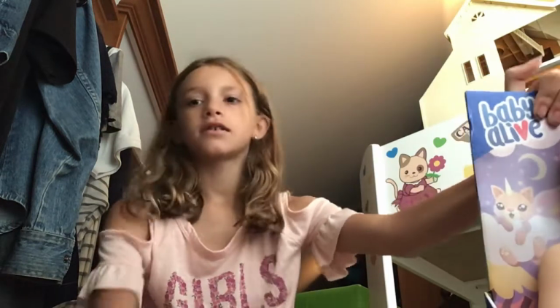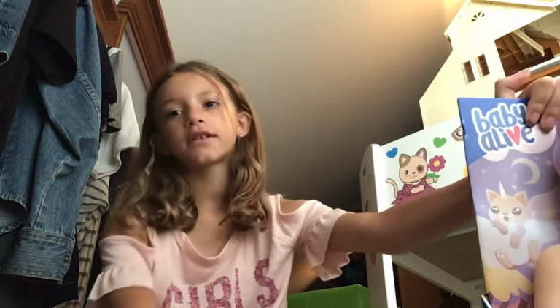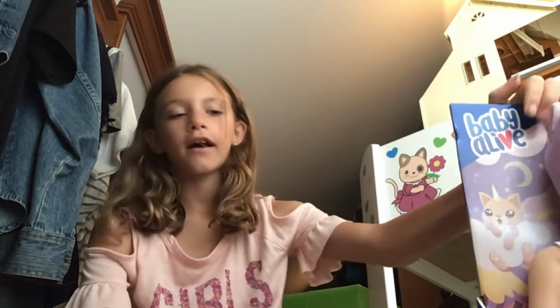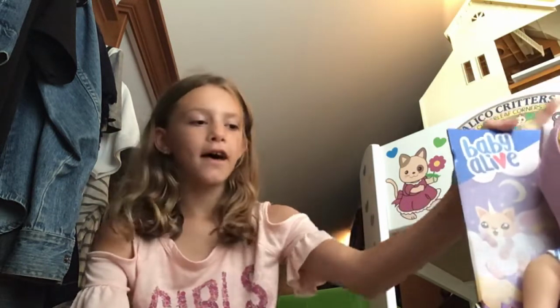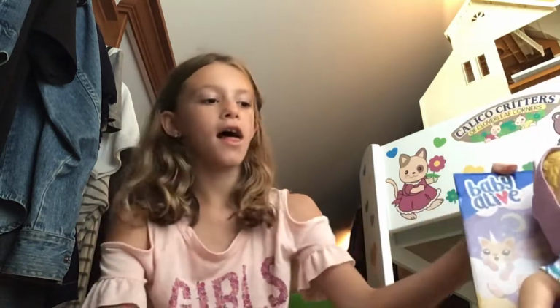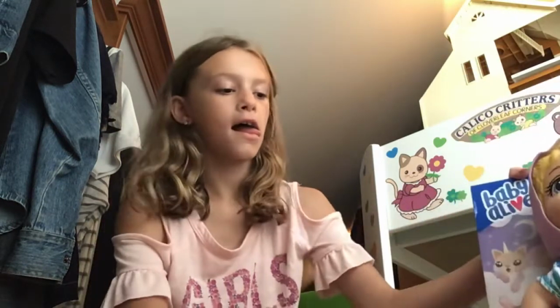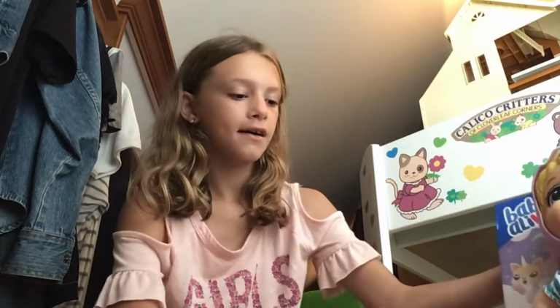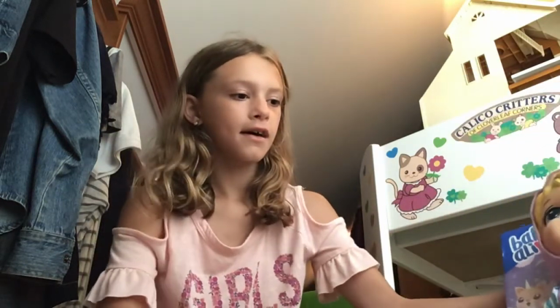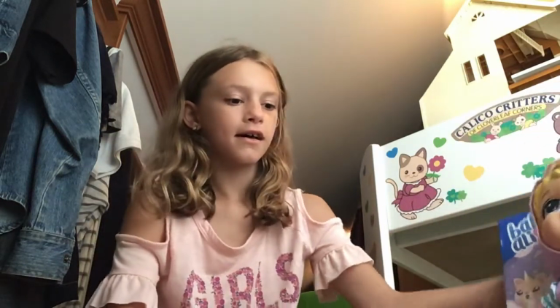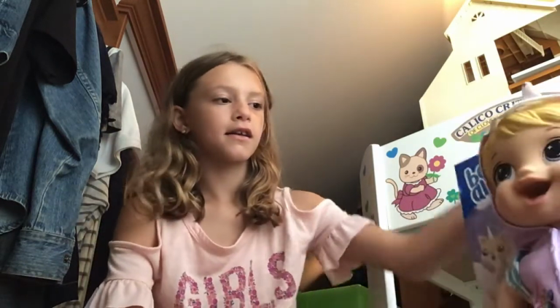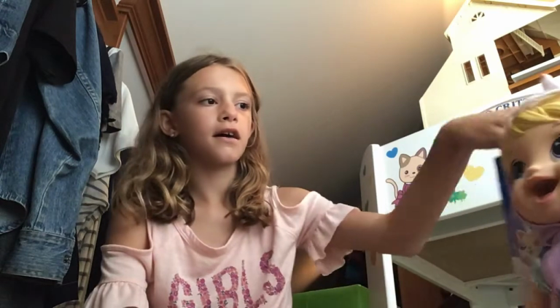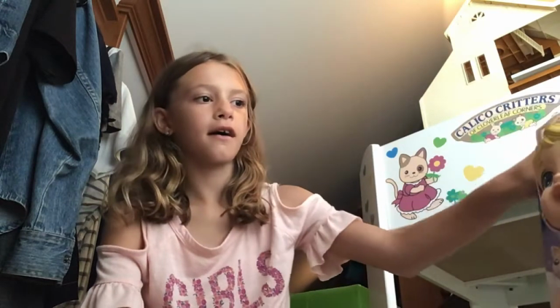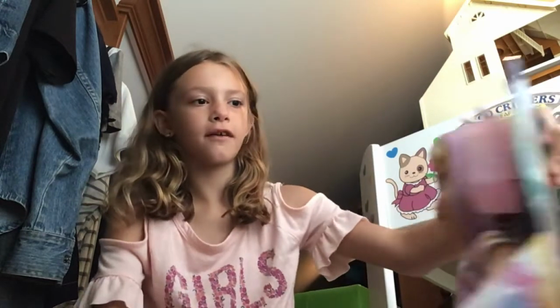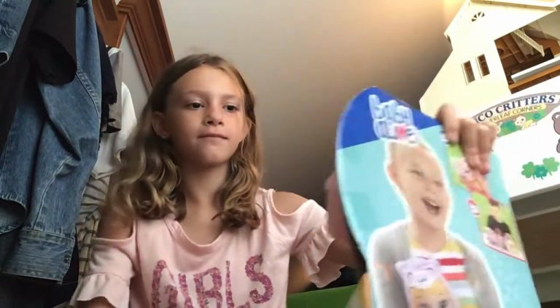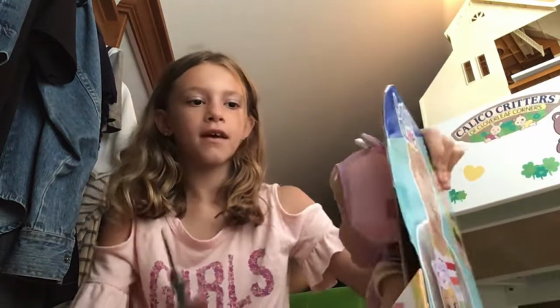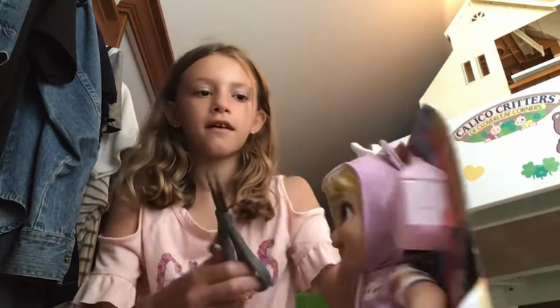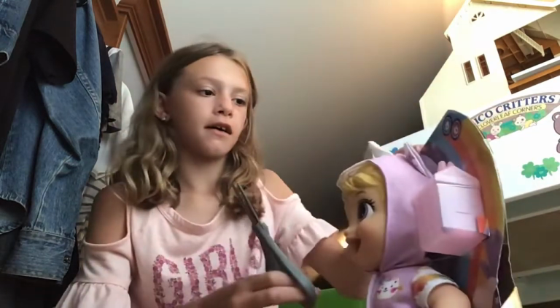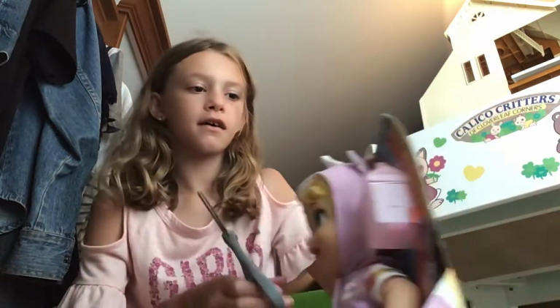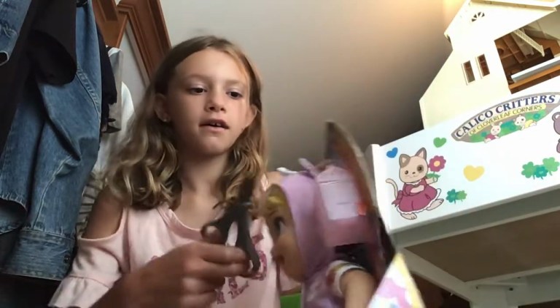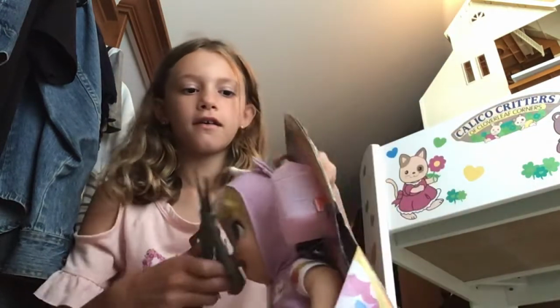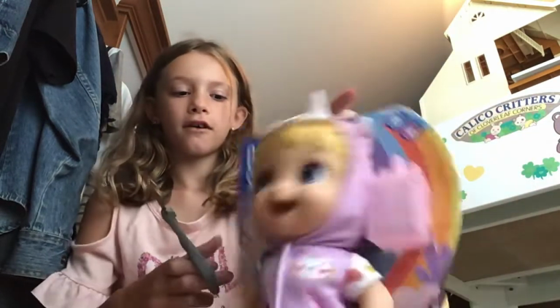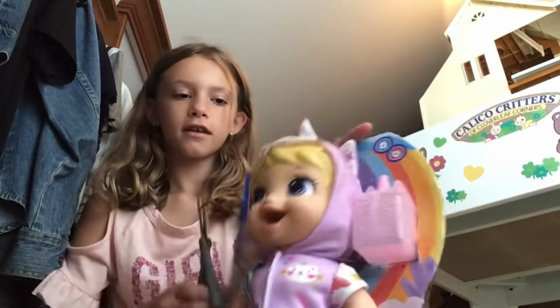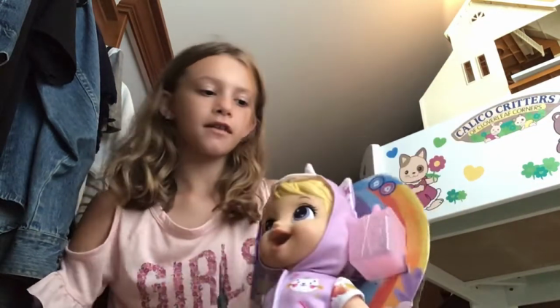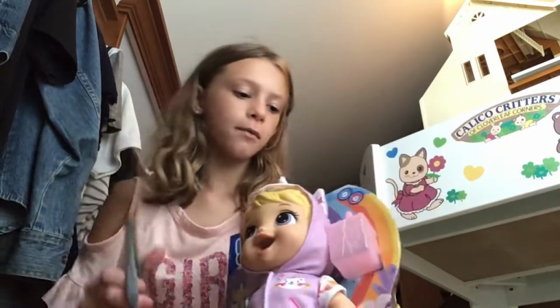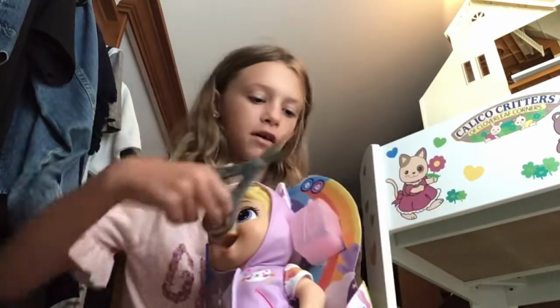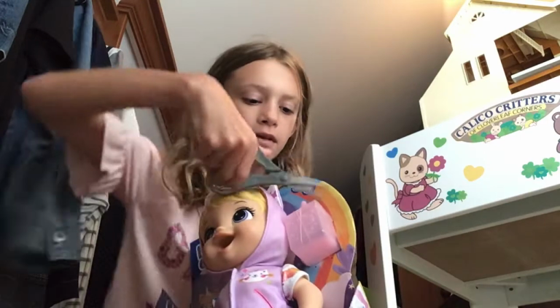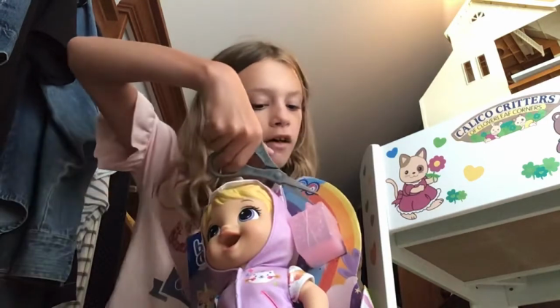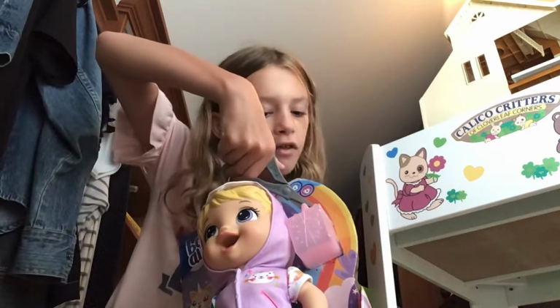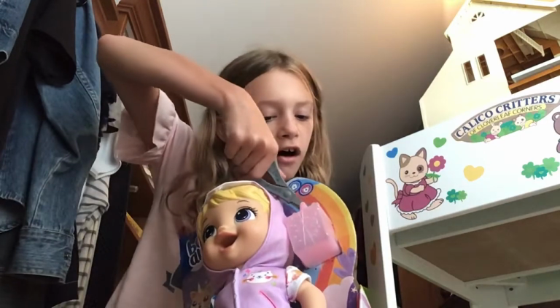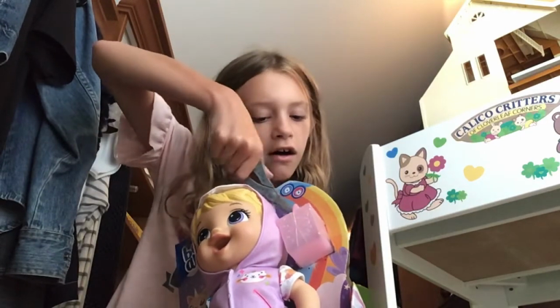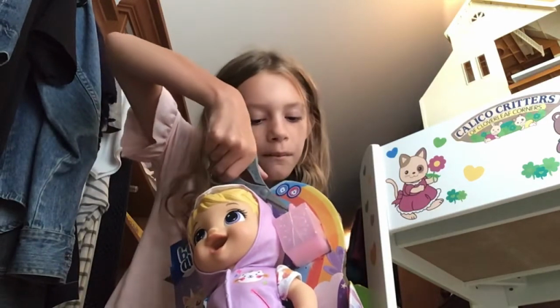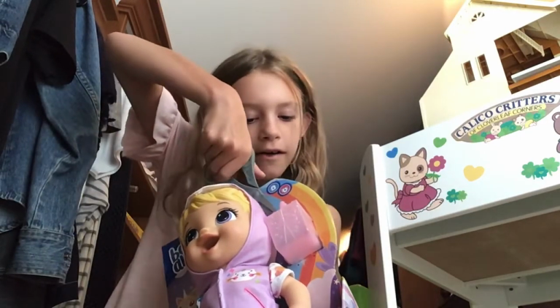I just went to Target and I saw her. First, let's open up the bottle.